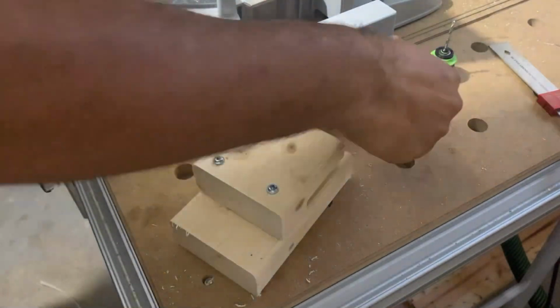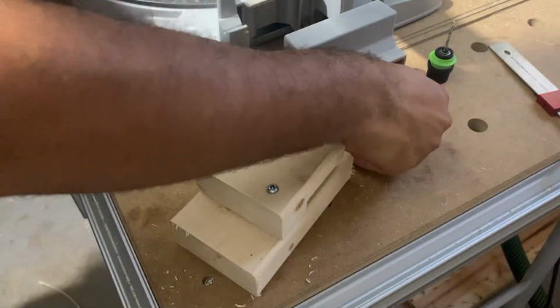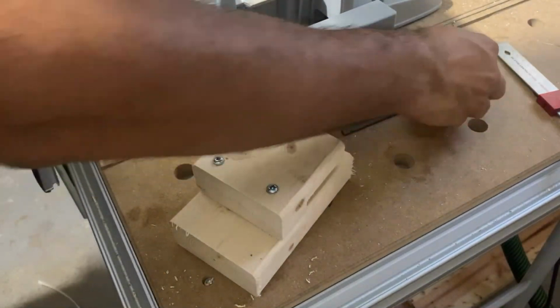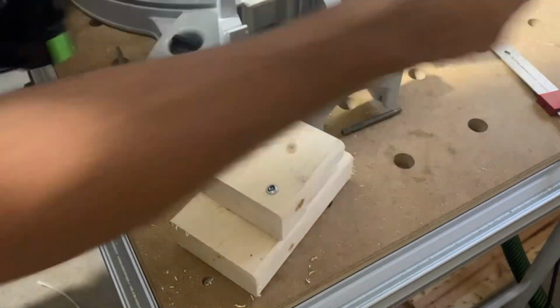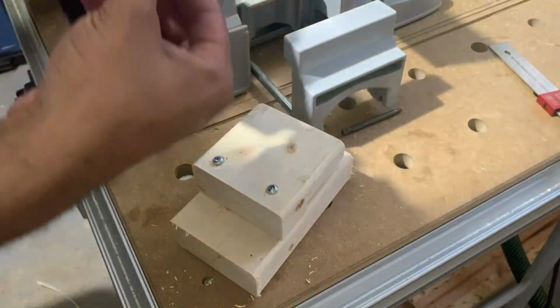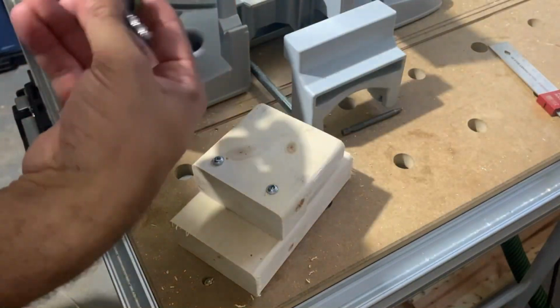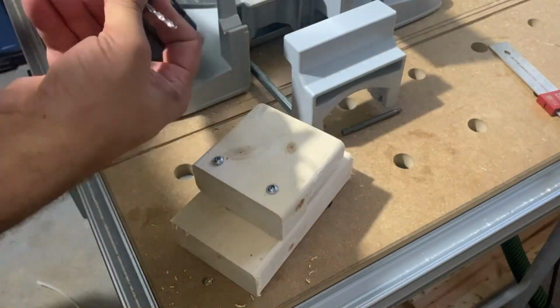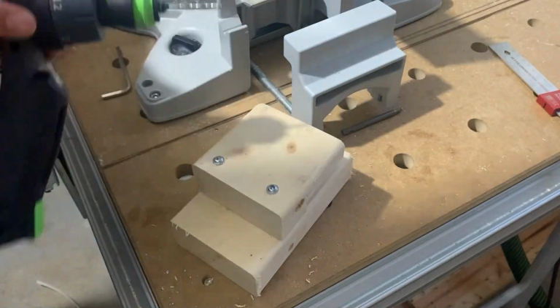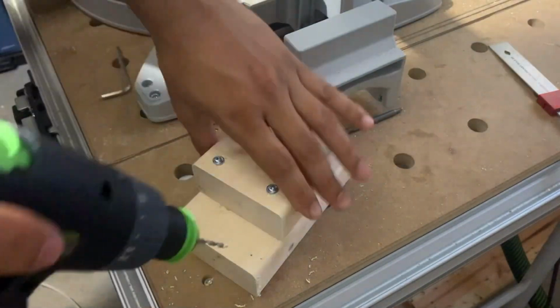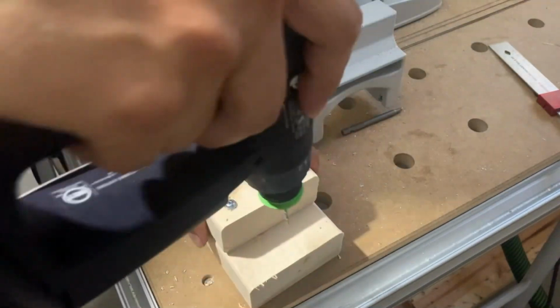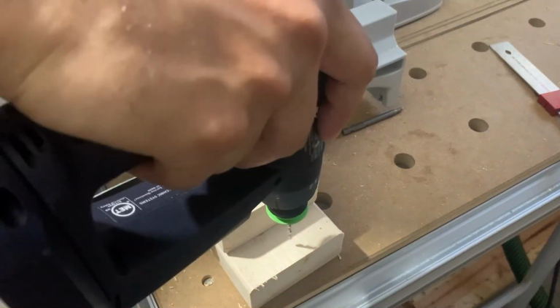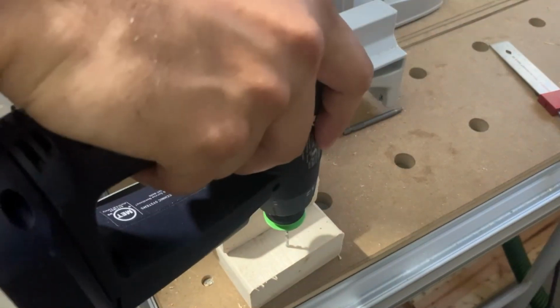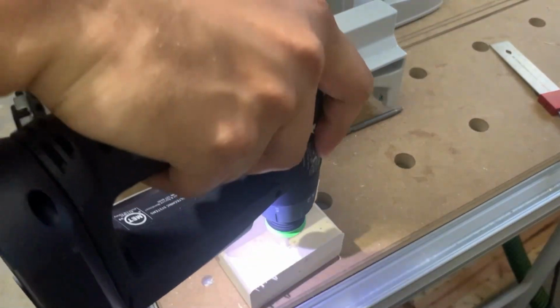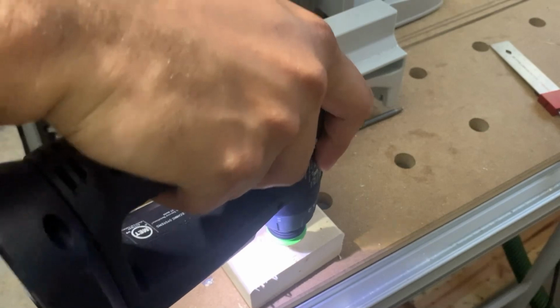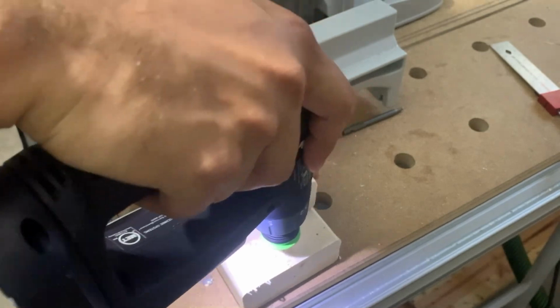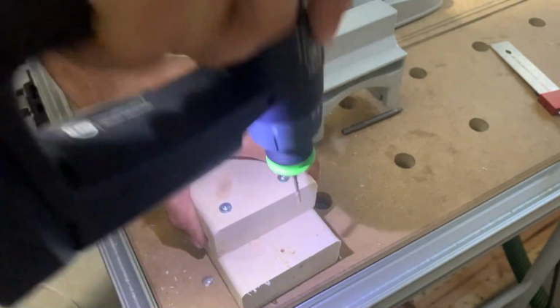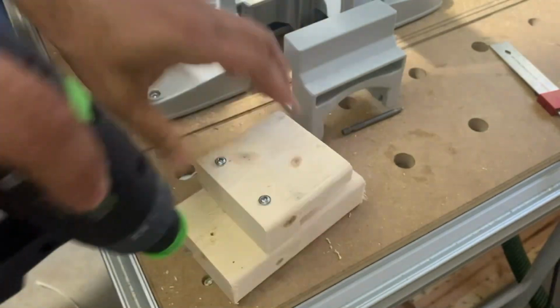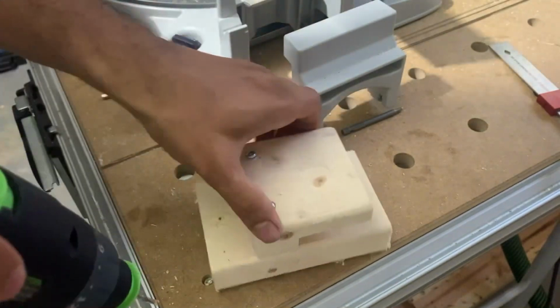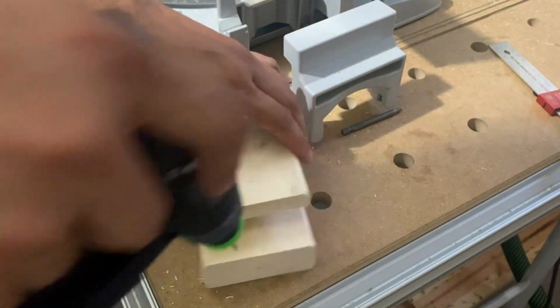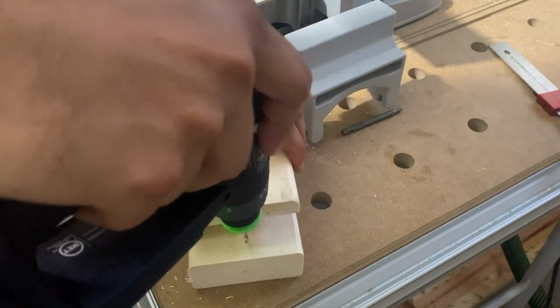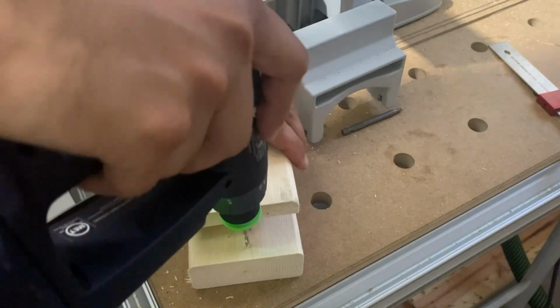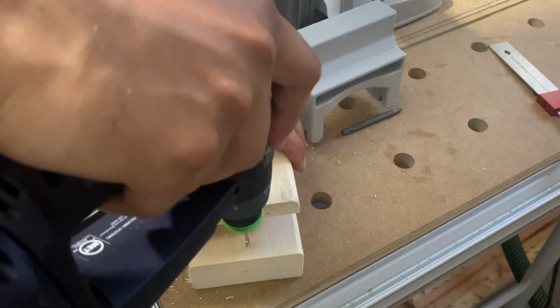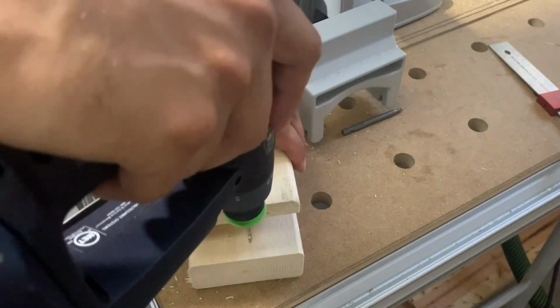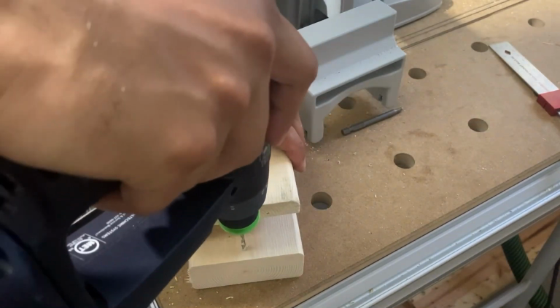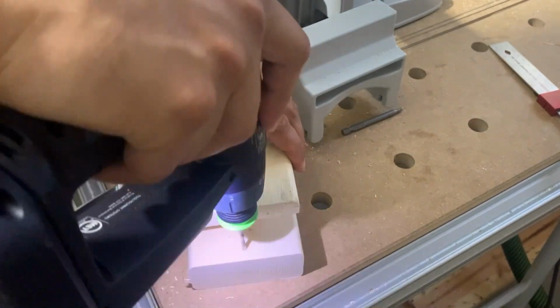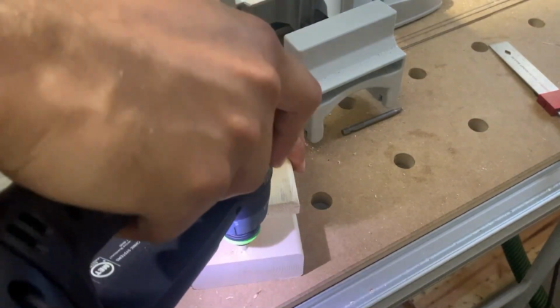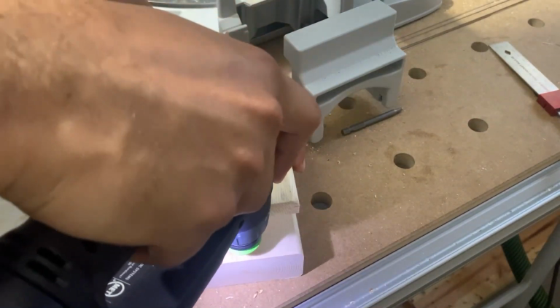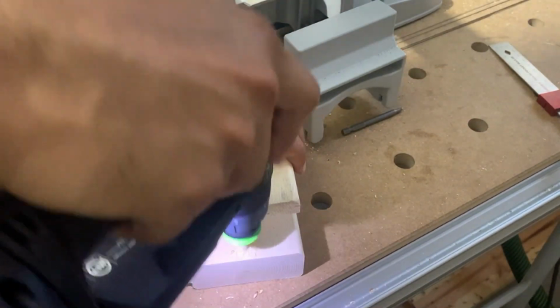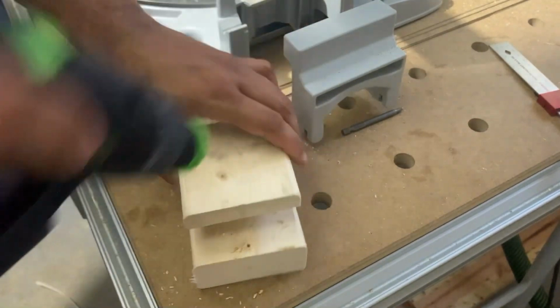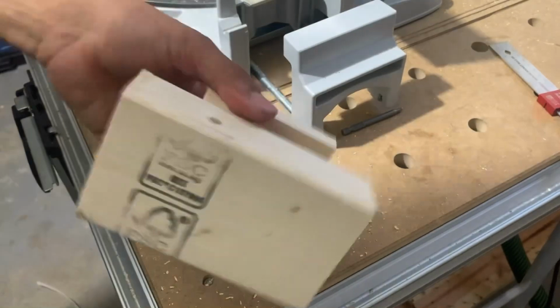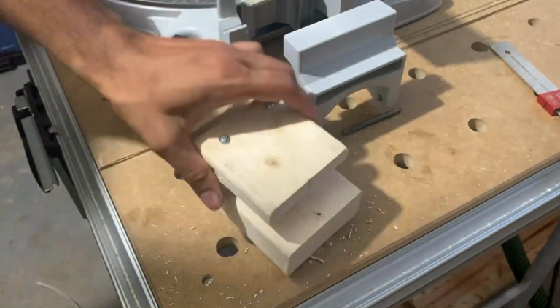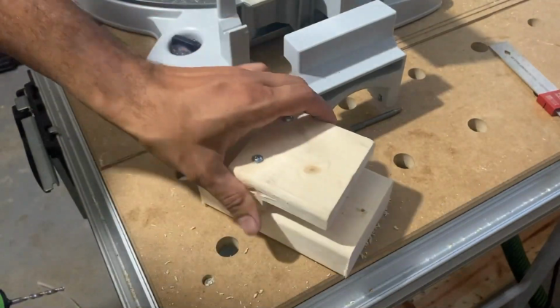It's a shop project after all. Since my square isn't really heavy, I'm just going to put a screw on top and a screw on bottom and I think that should hold plenty.